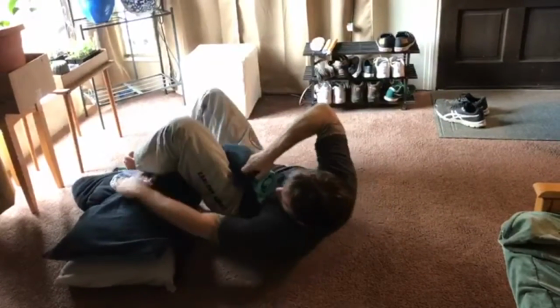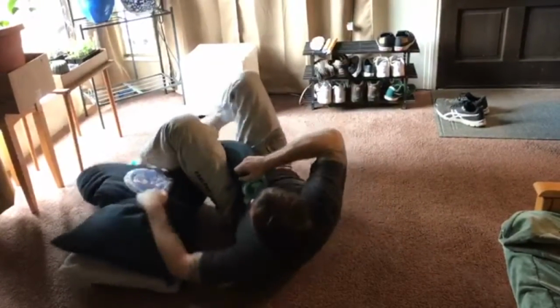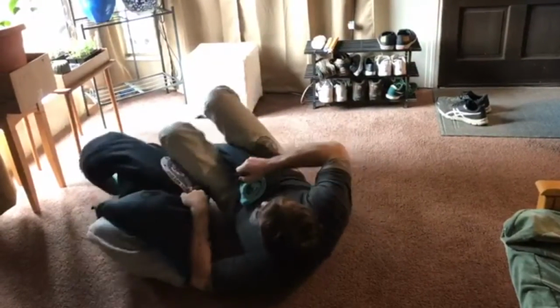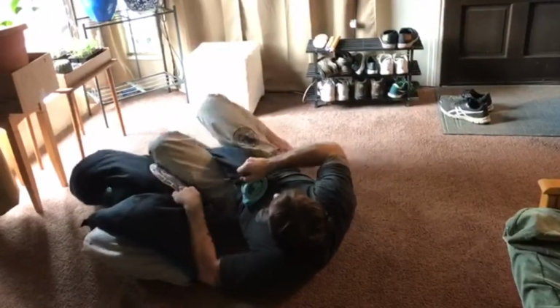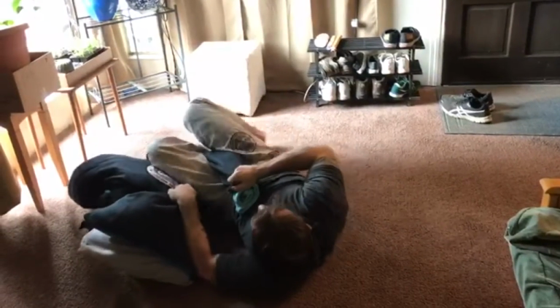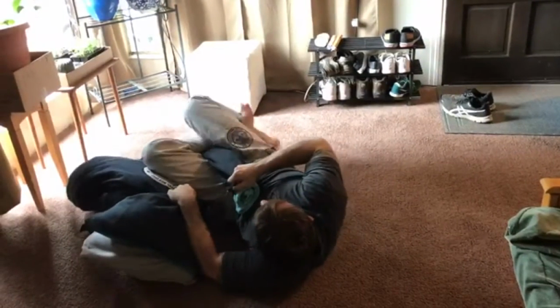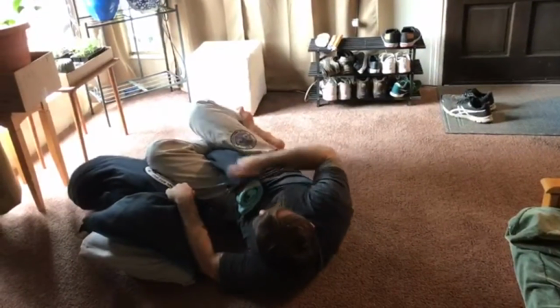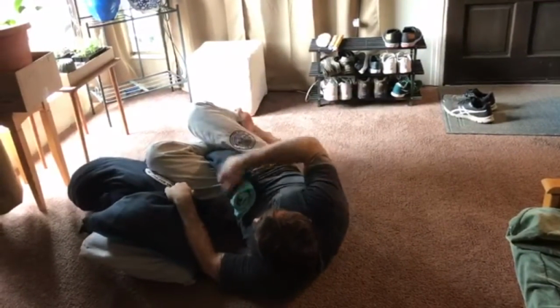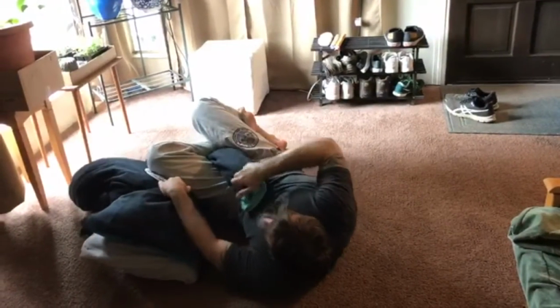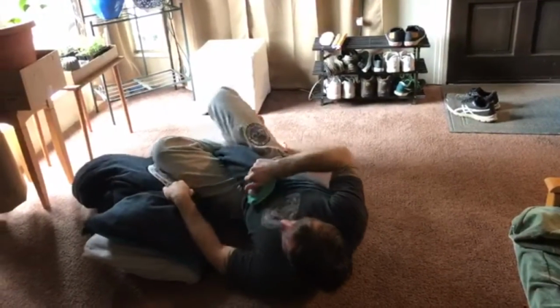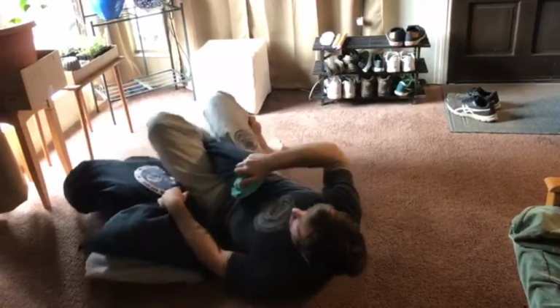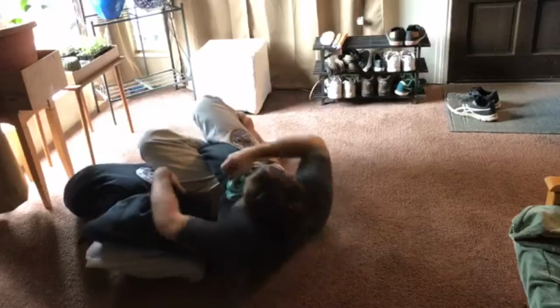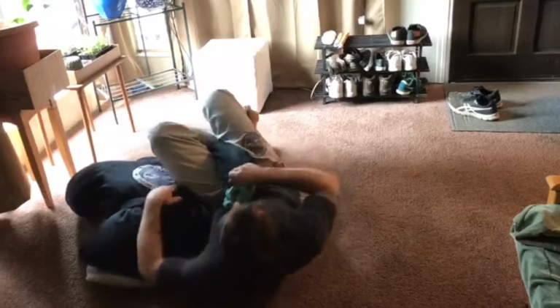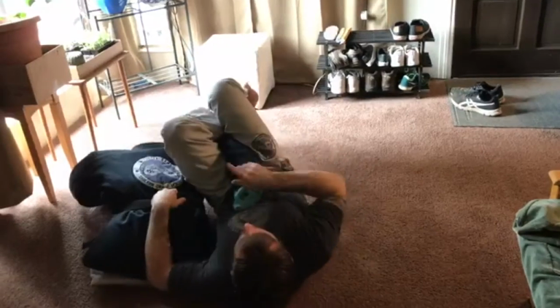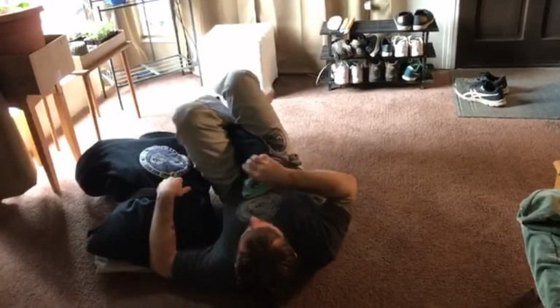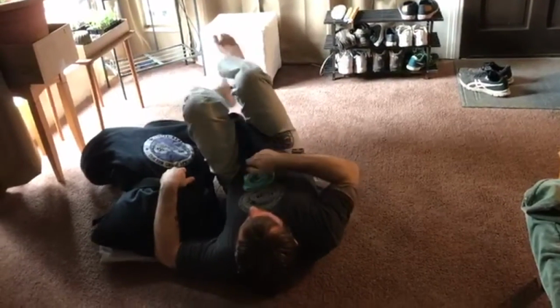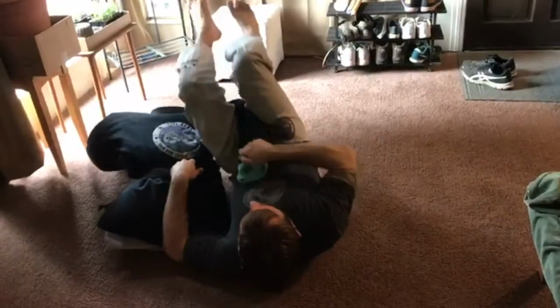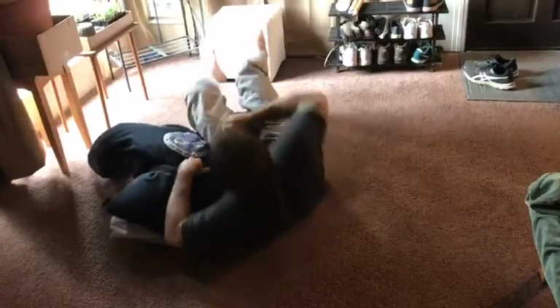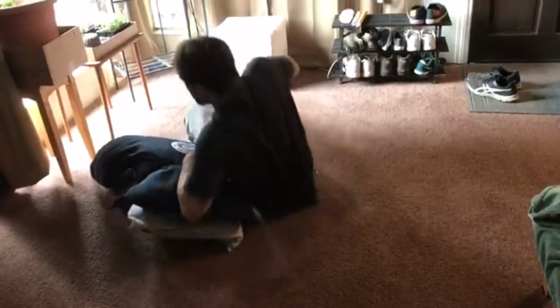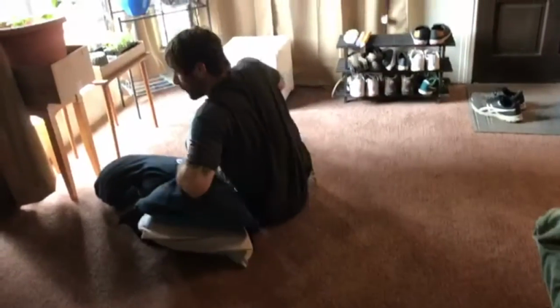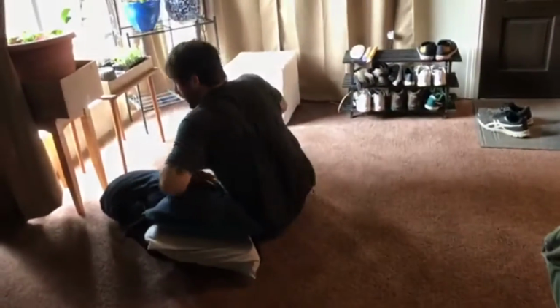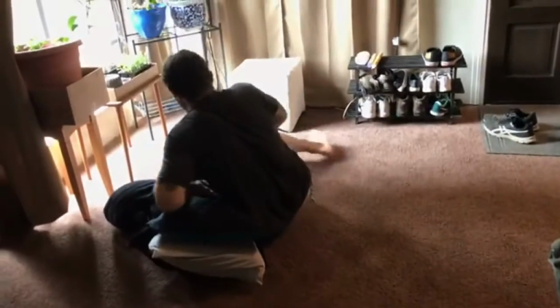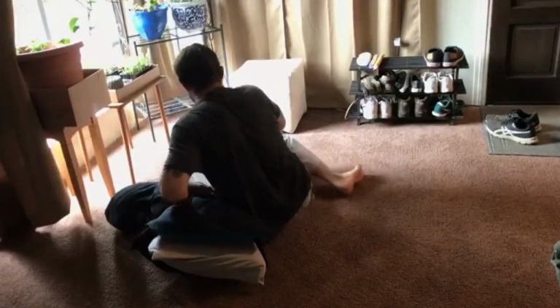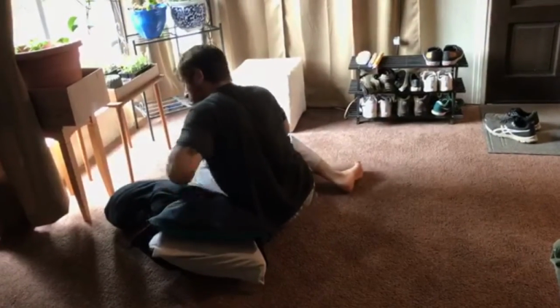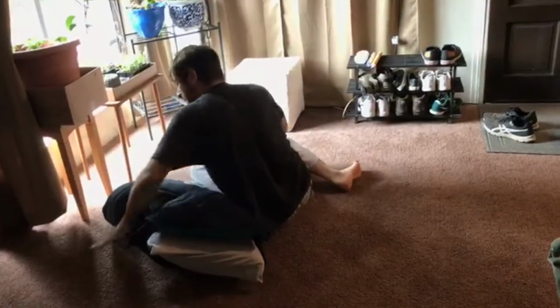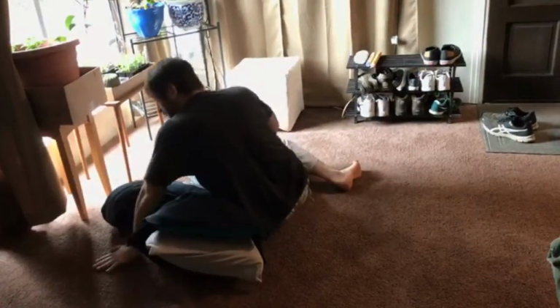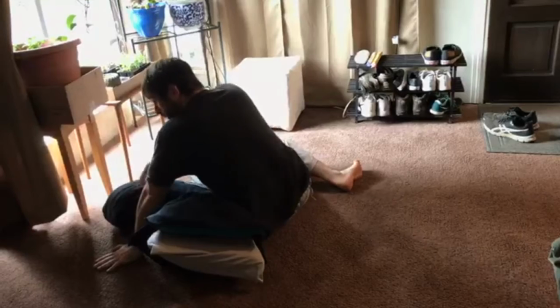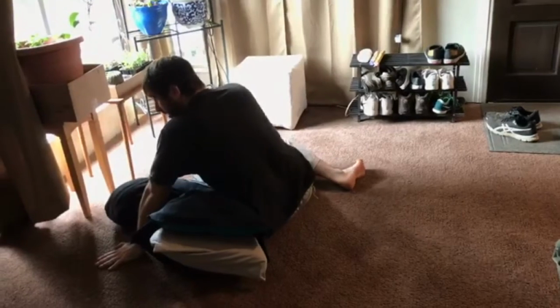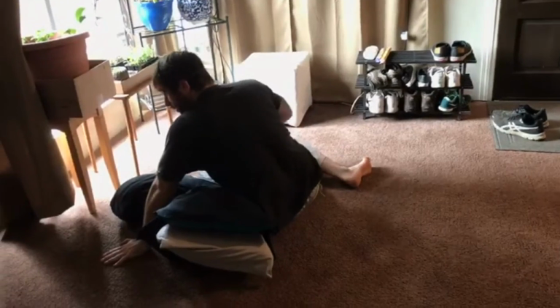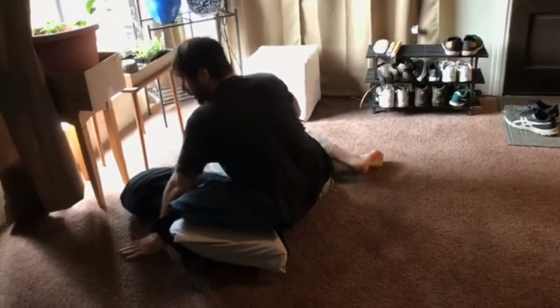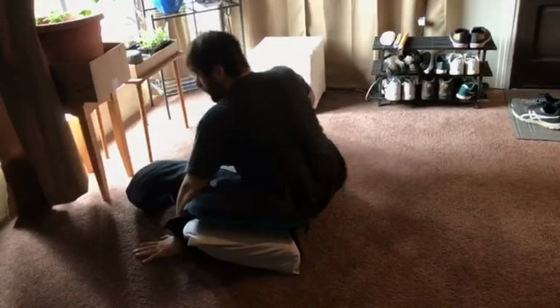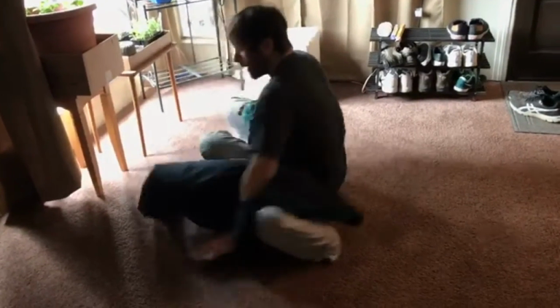One, two — lock the omoplata, okay? Now I'm gonna do a little pendulum back, stretch my legs, sit up, bring my foot outside, my hands go on the floor, okay?